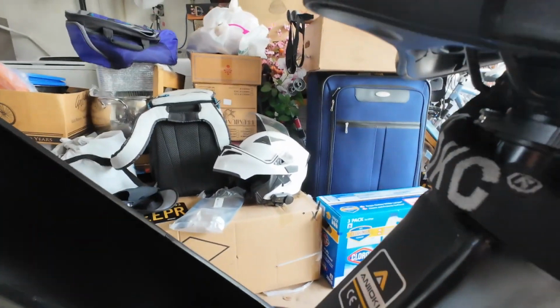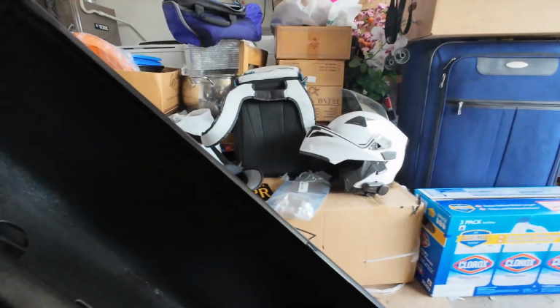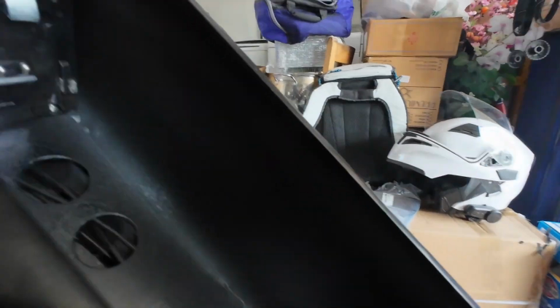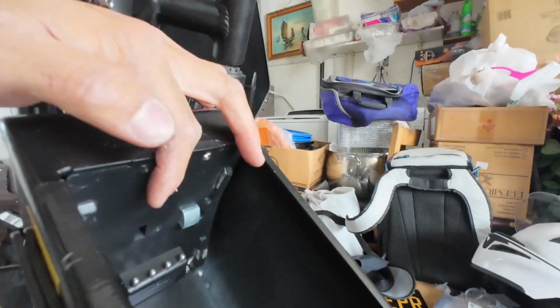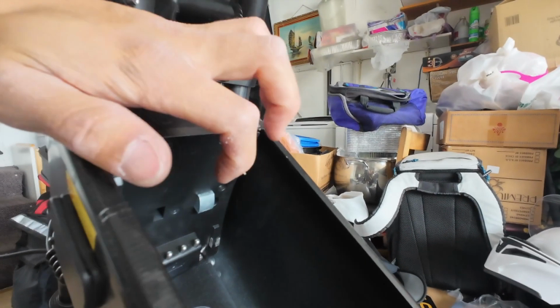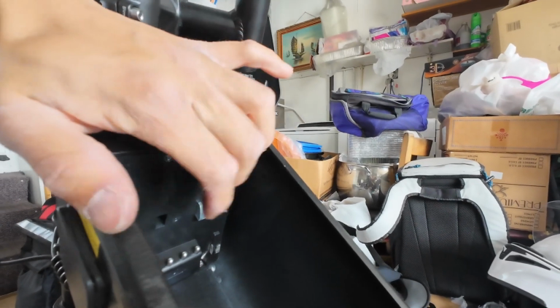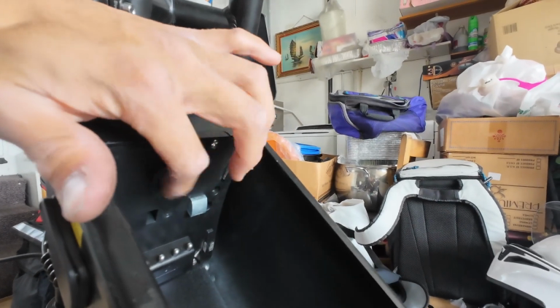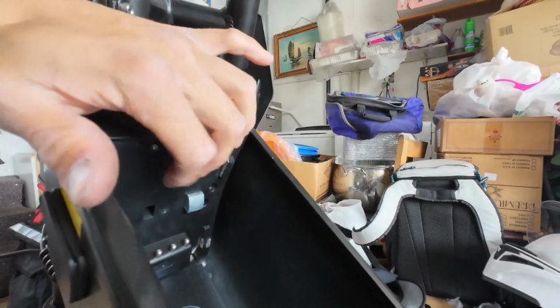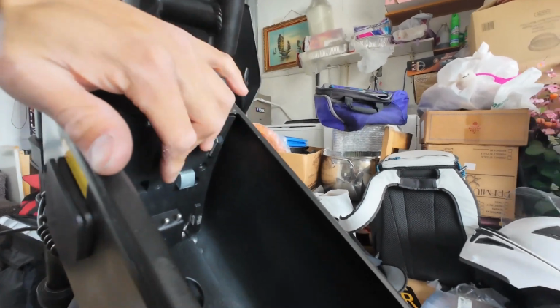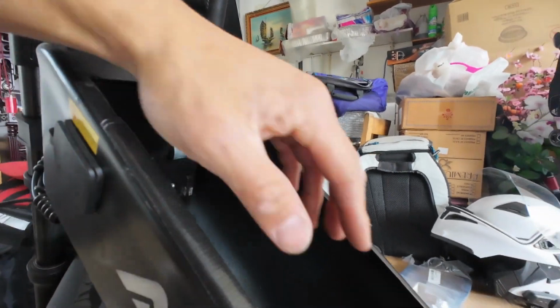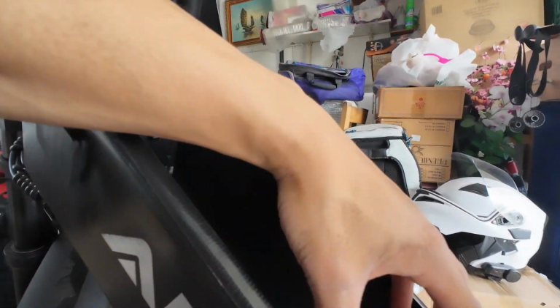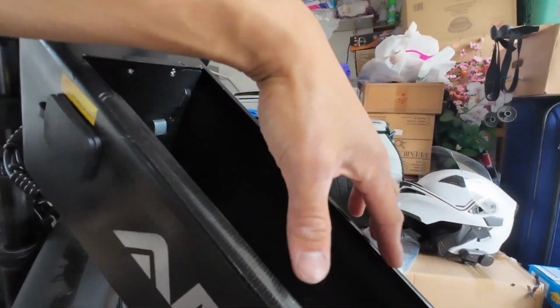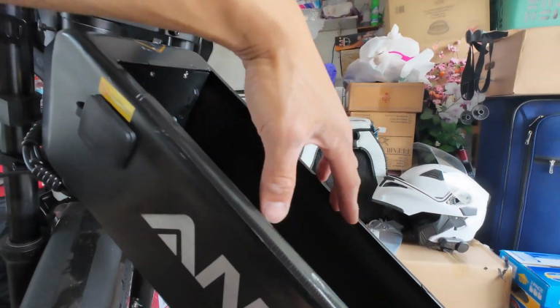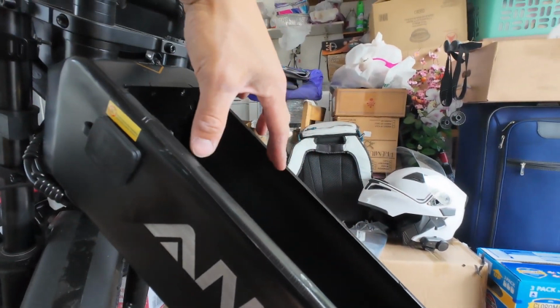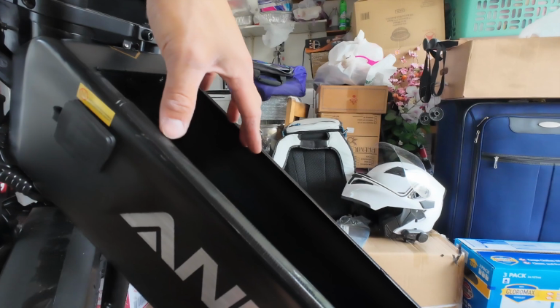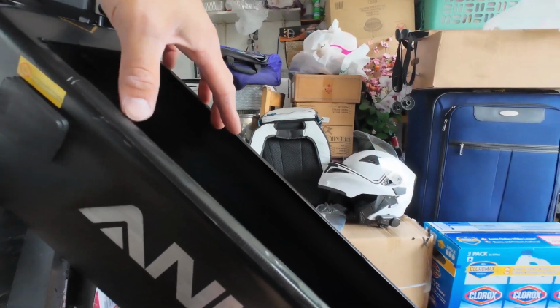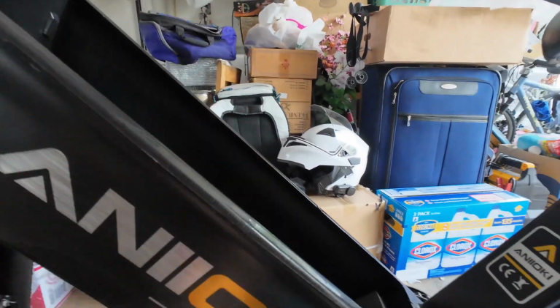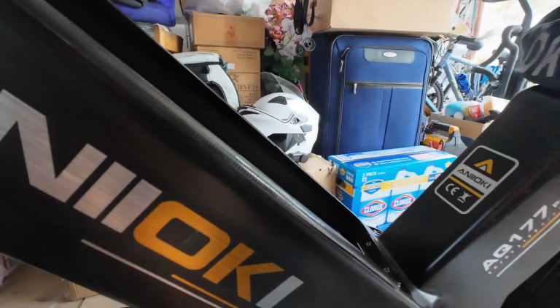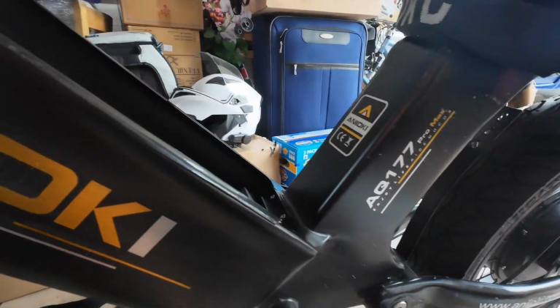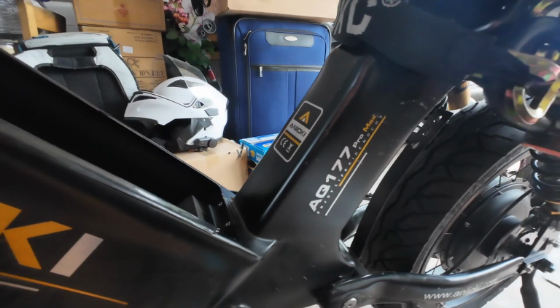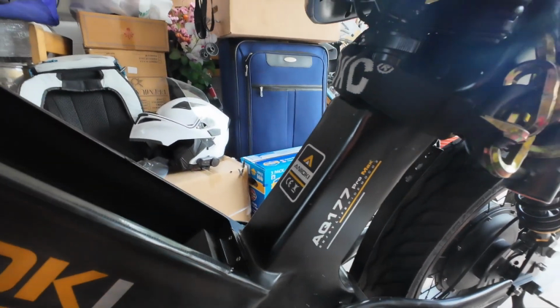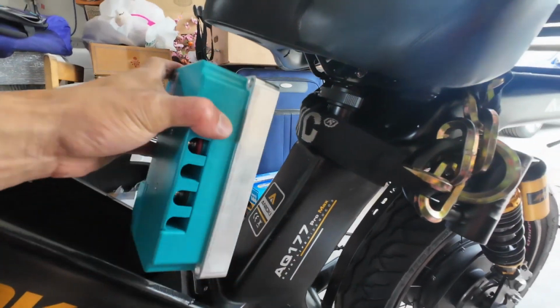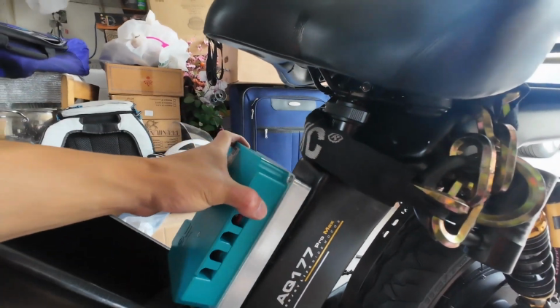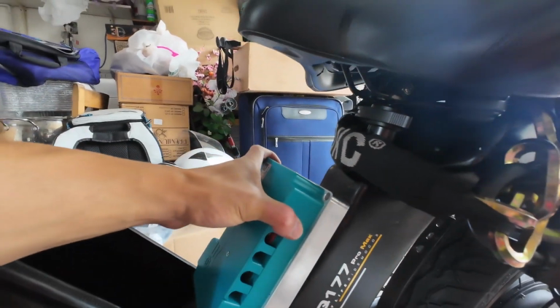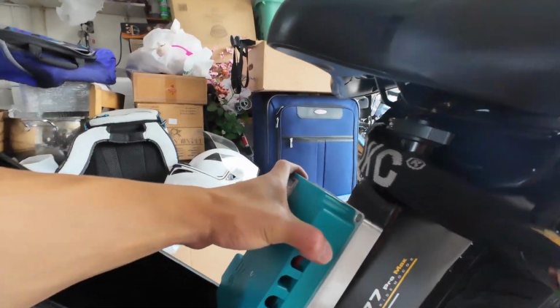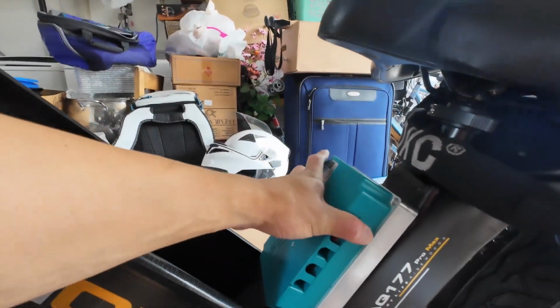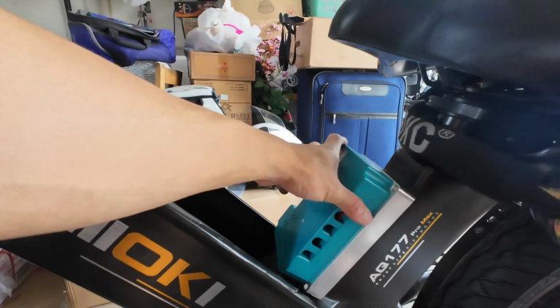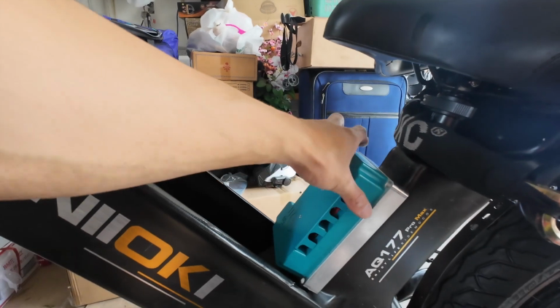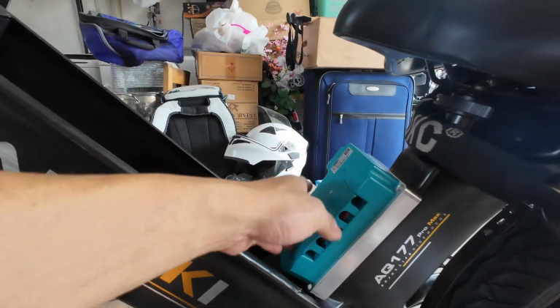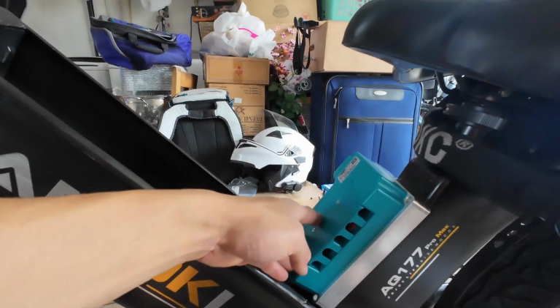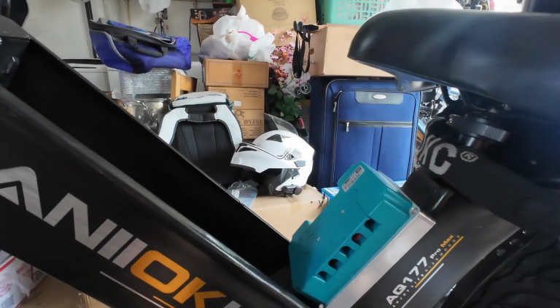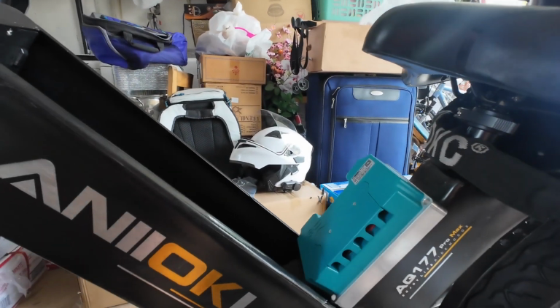I'm gonna try to remove this piece so that I can push the battery upwards a little bit, and I can fit the controller right here — that'd be the perfect spot for it.